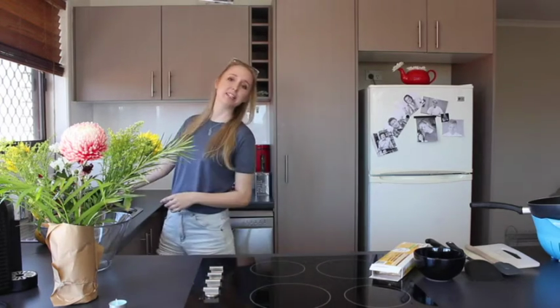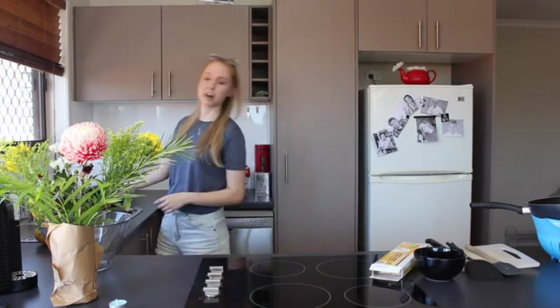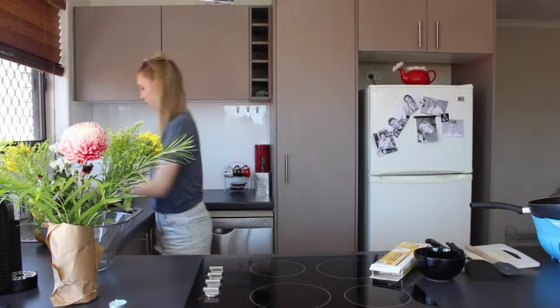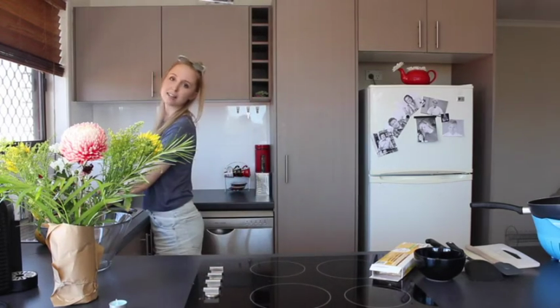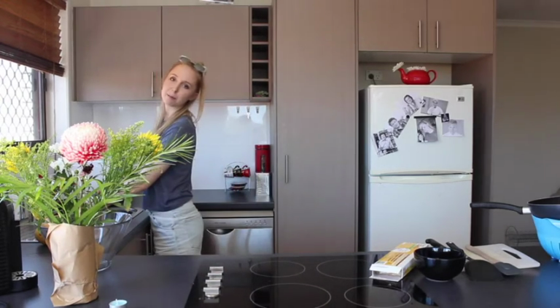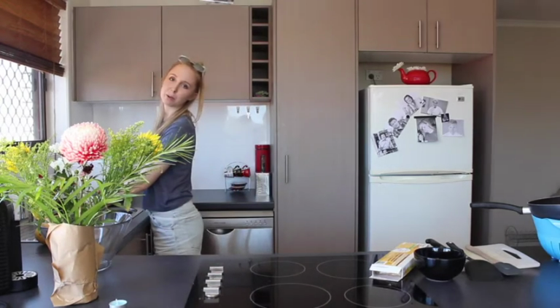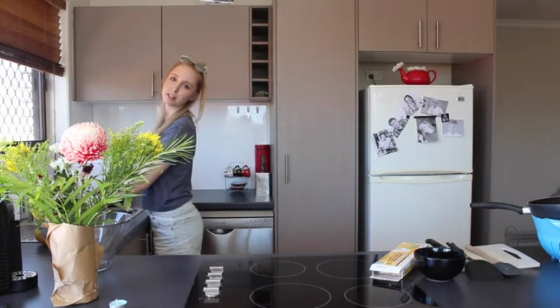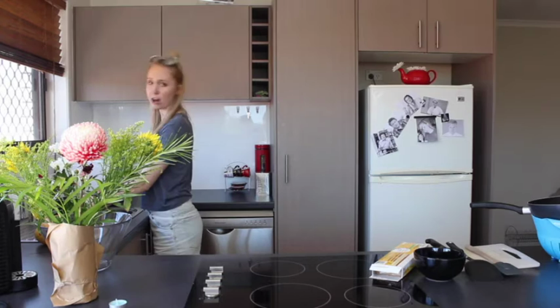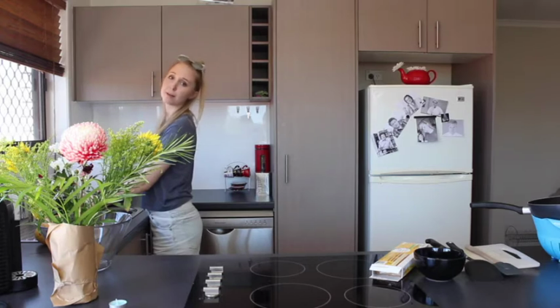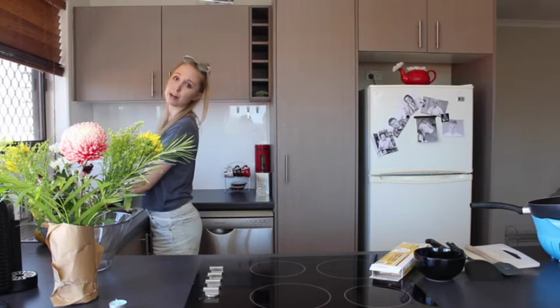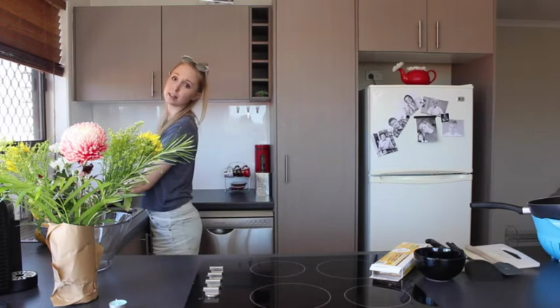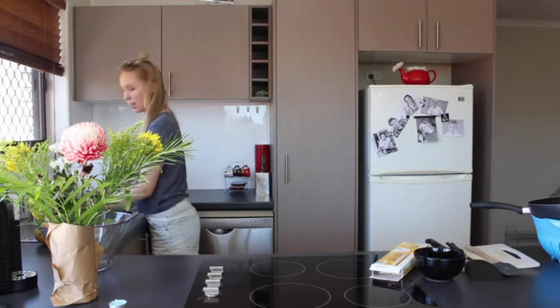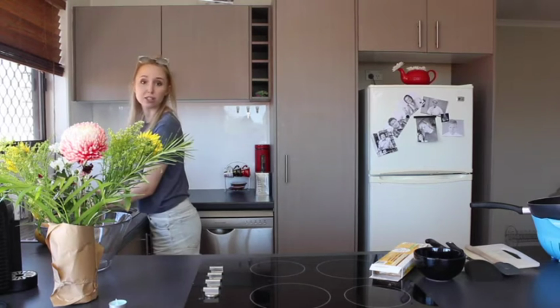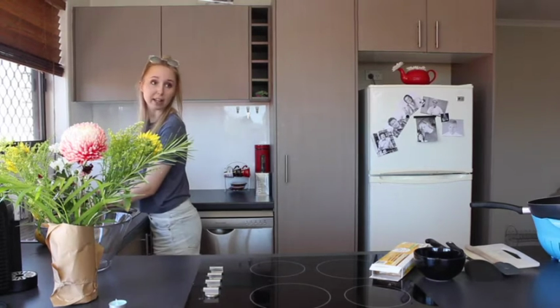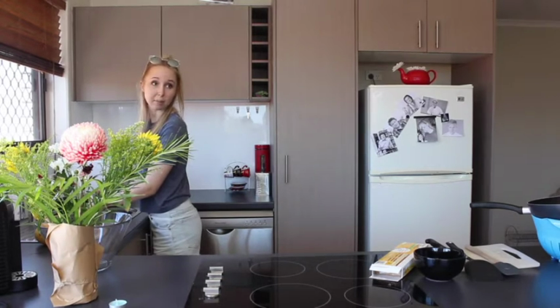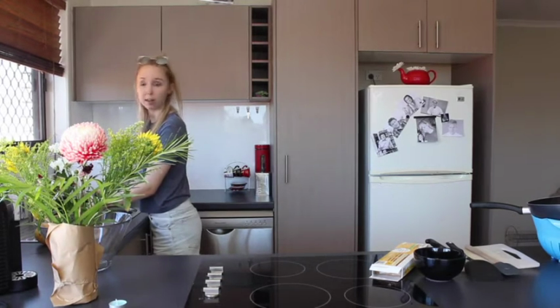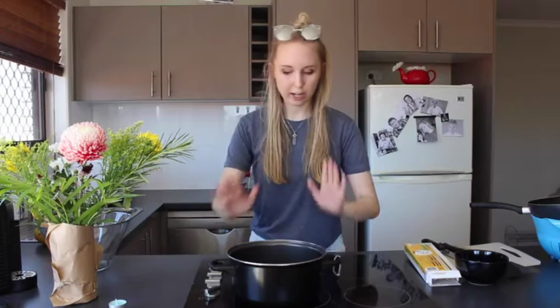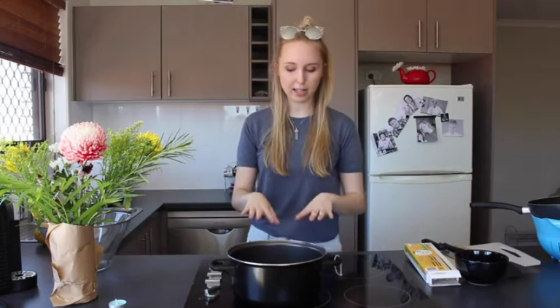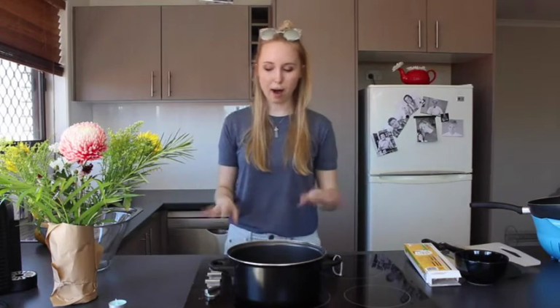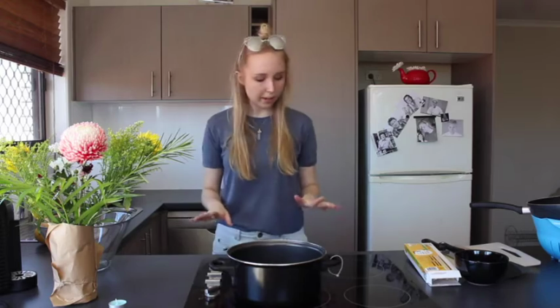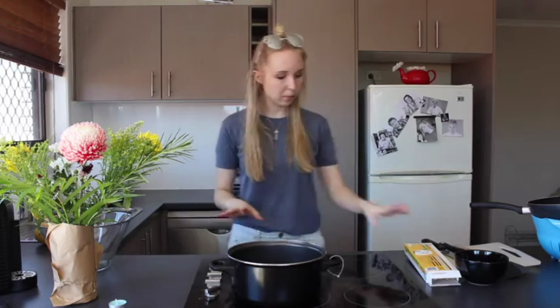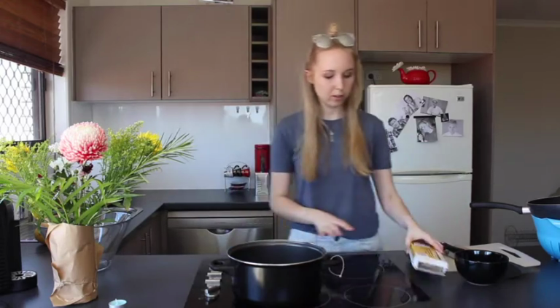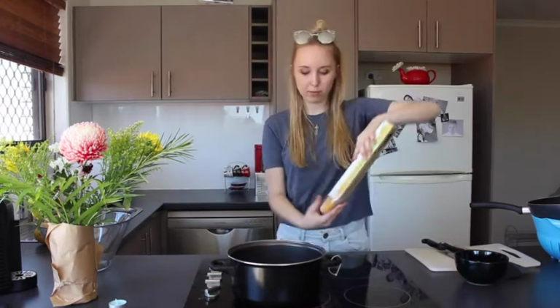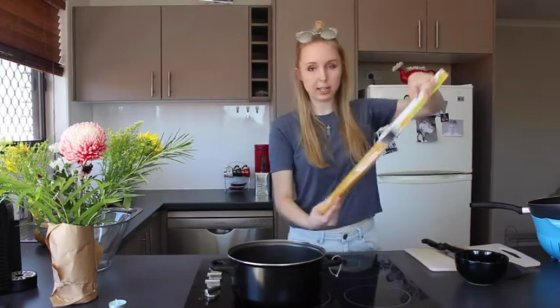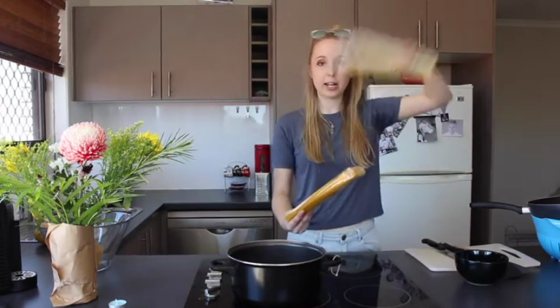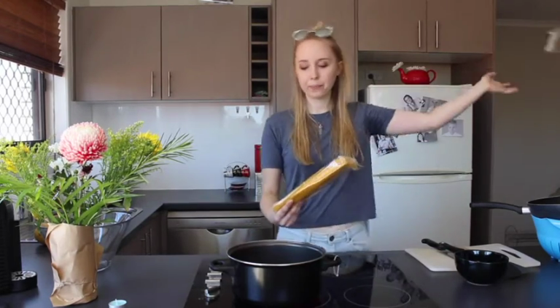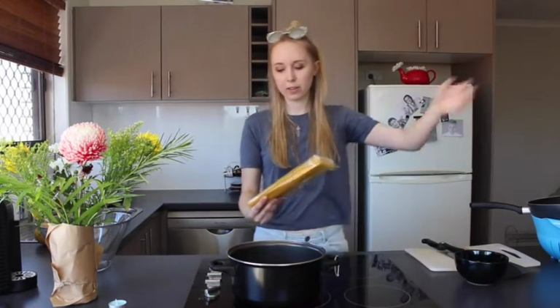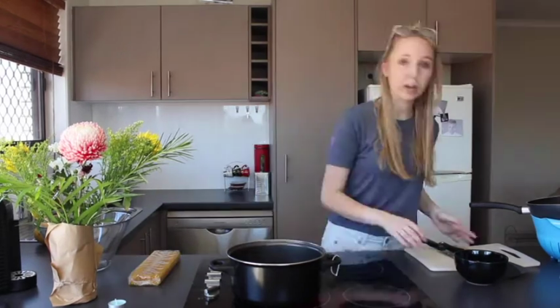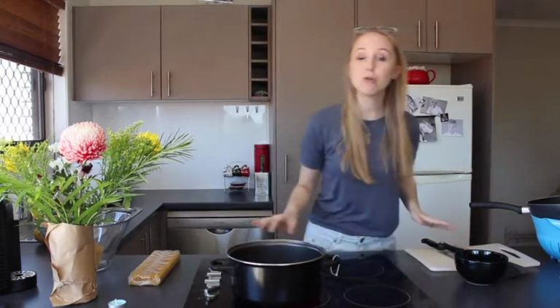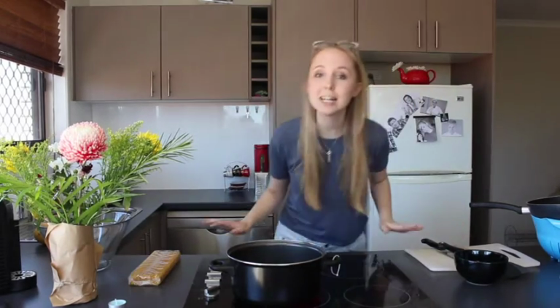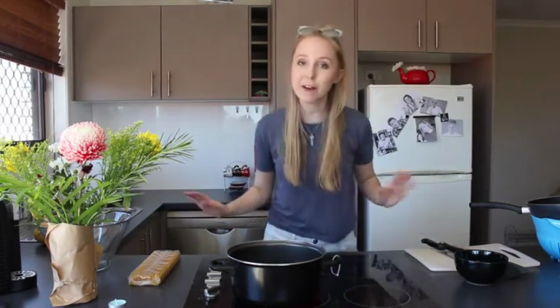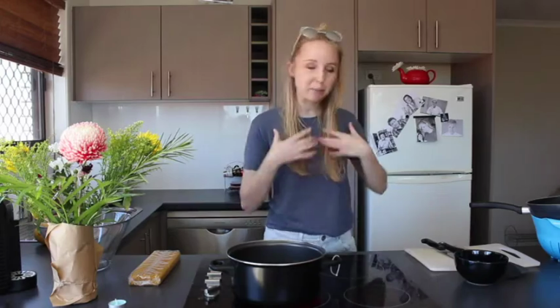Just putting some water in it. On the inside I probably should have boiled it first. I don't know how much water I need. This is a slow process. So while we're waiting for that to boil, we'll just get these ready.